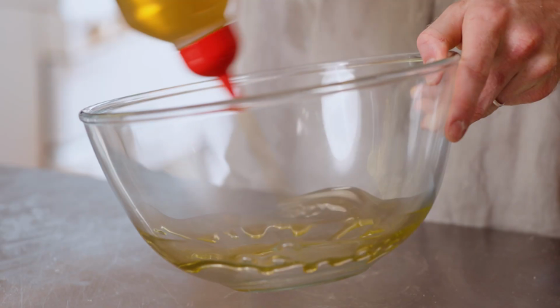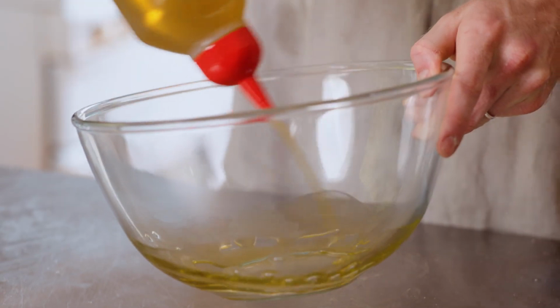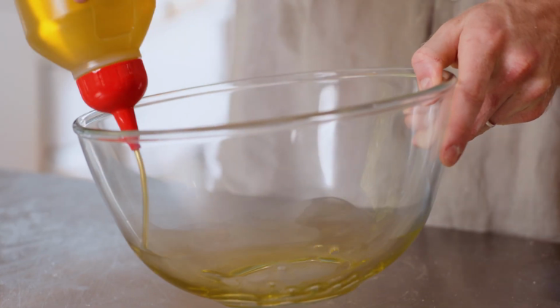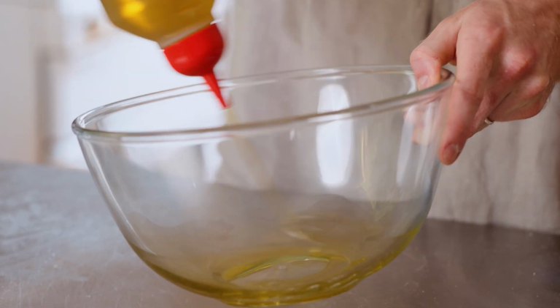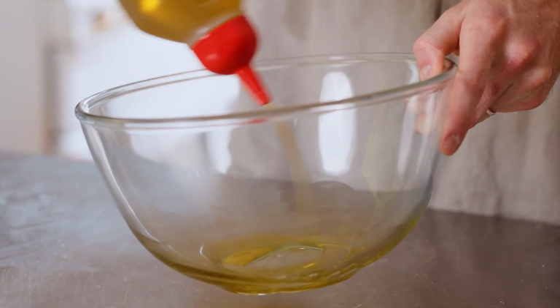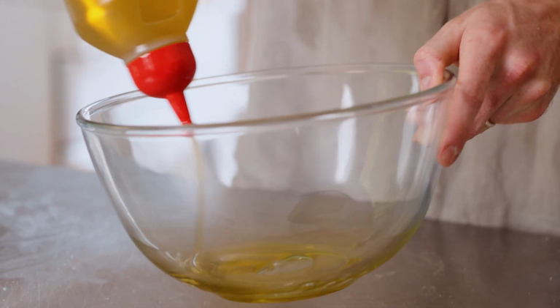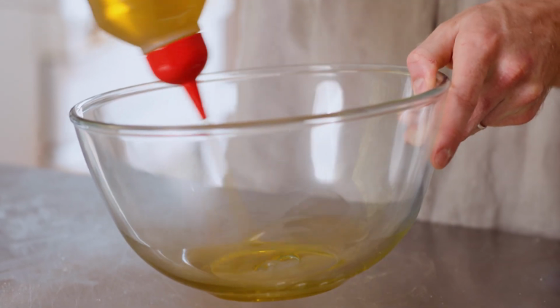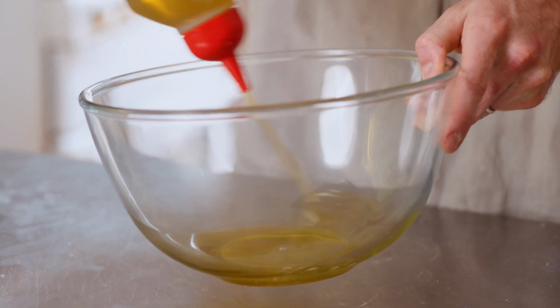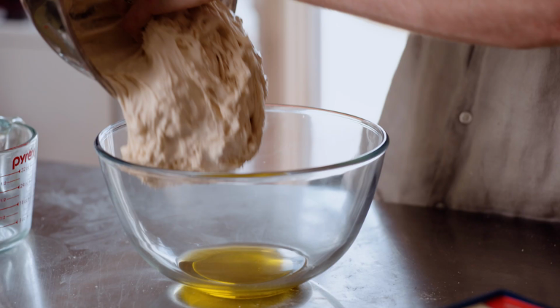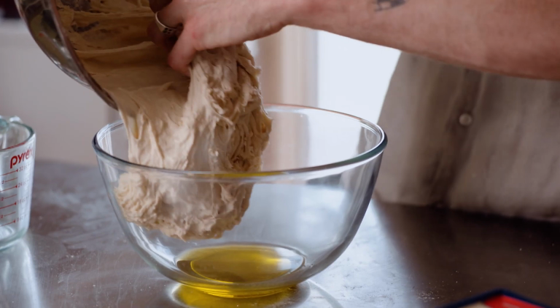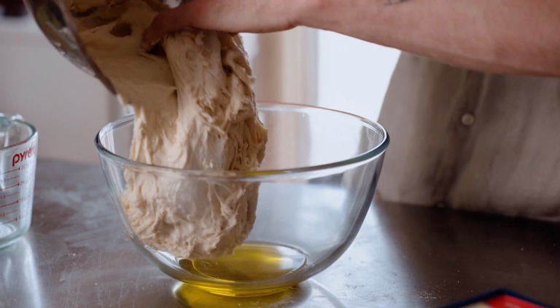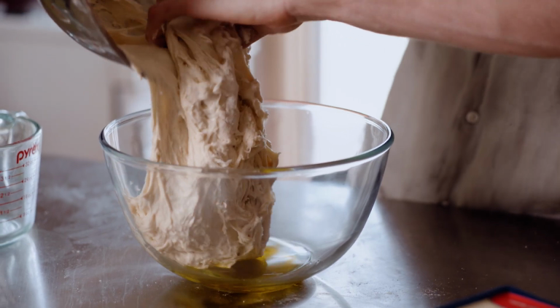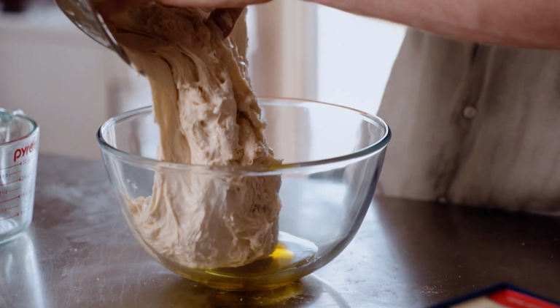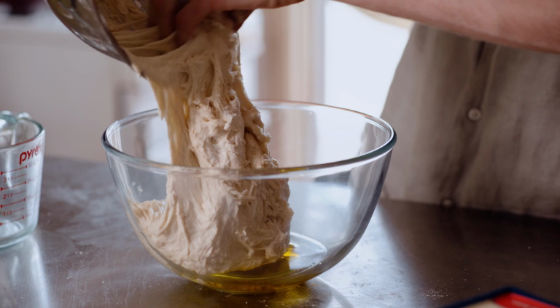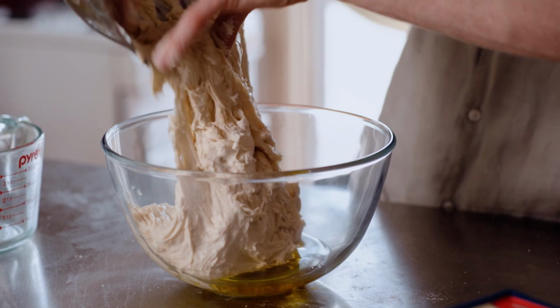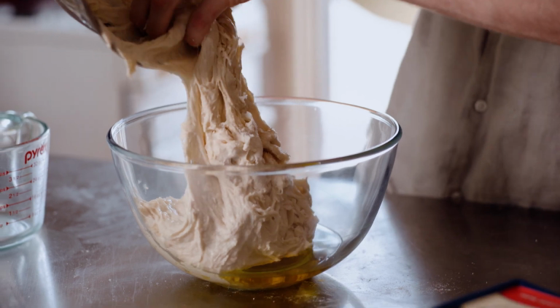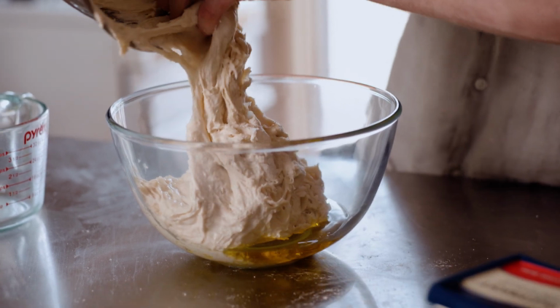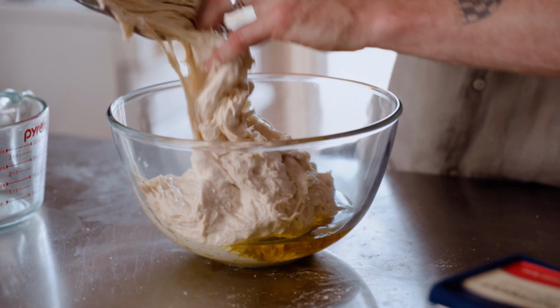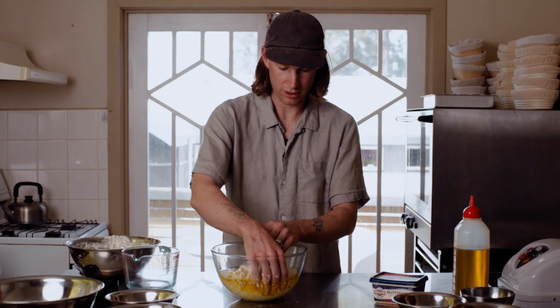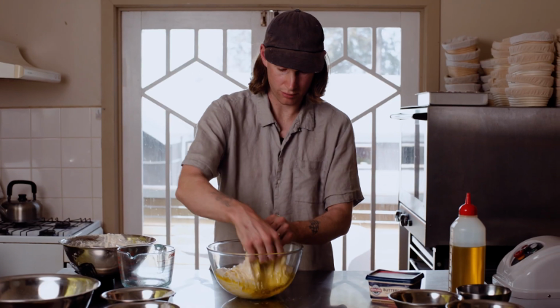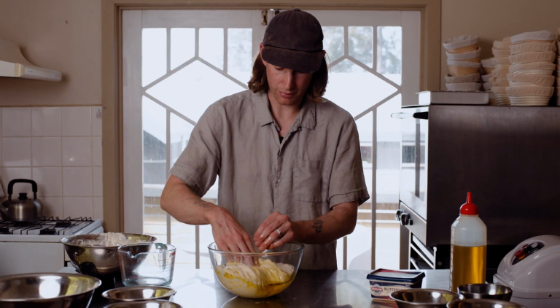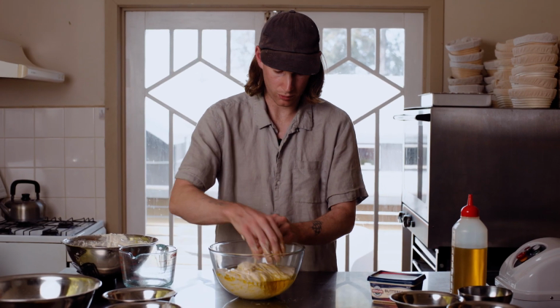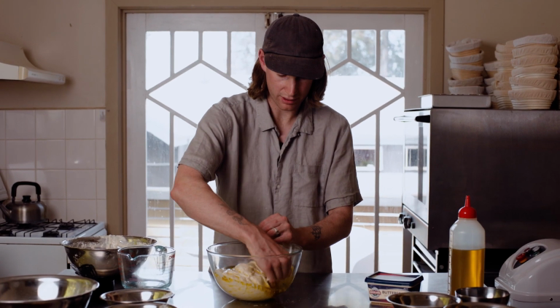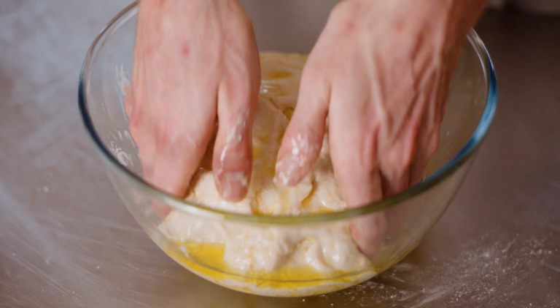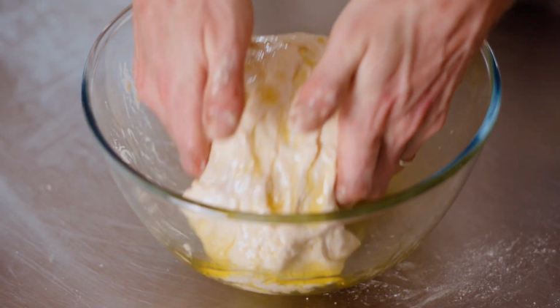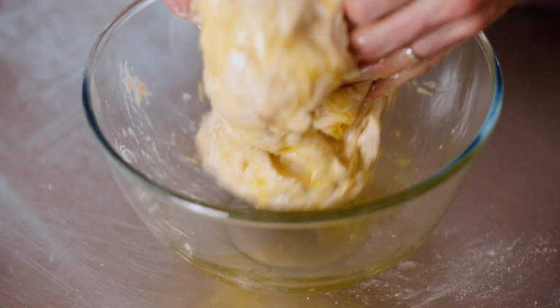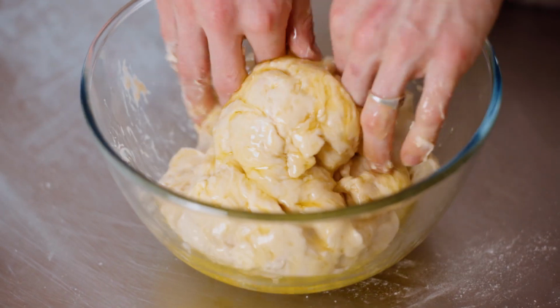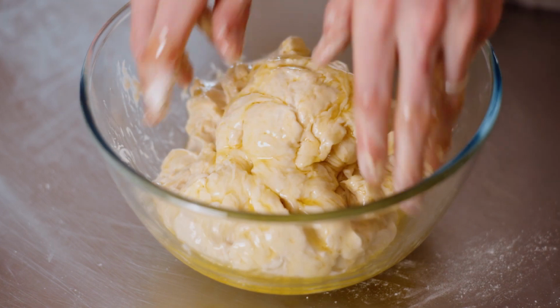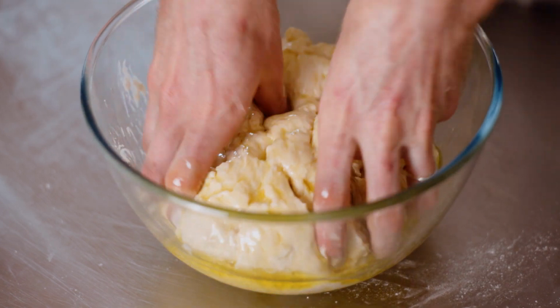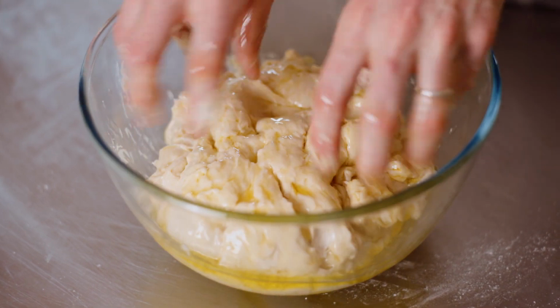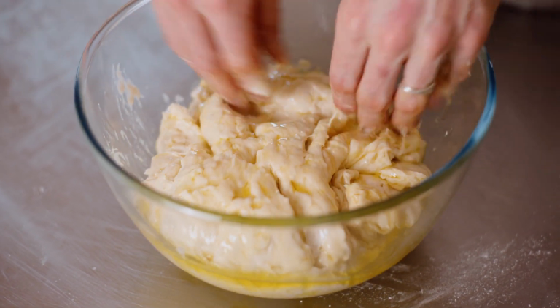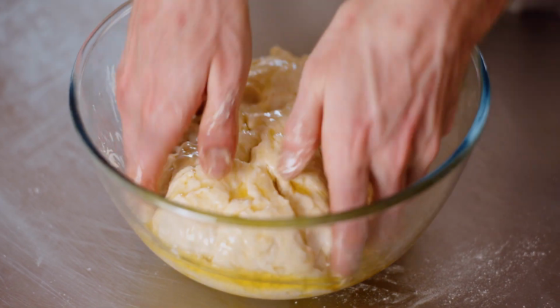Just going to put a decent amount of olive oil on the base of the bowl, and then I'm going to drop the dough right in that olive oil. I'm just going to grab all the bits of the focaccia dough and make sure it's coated — even give it a flip.